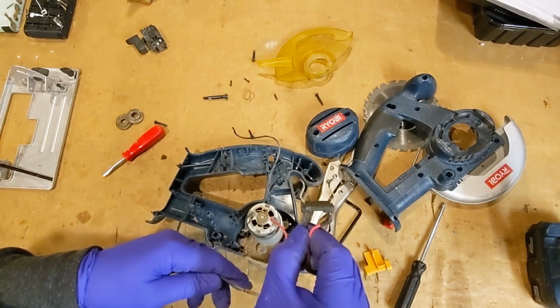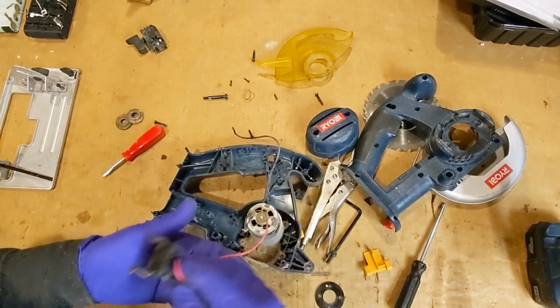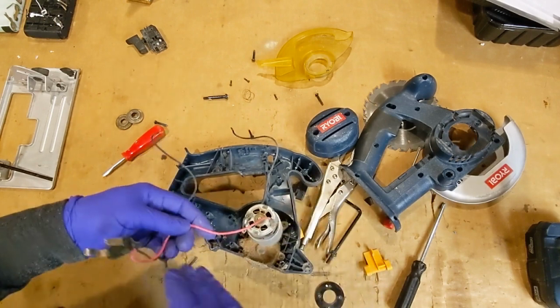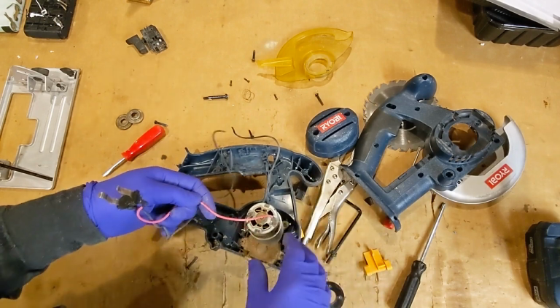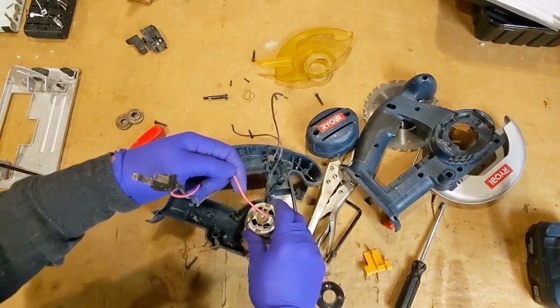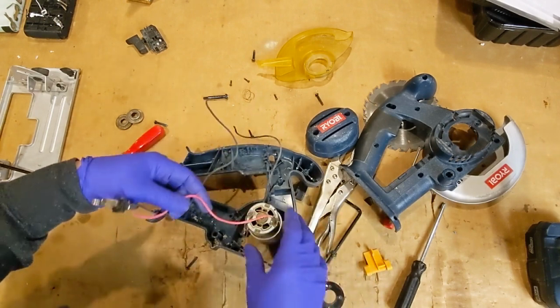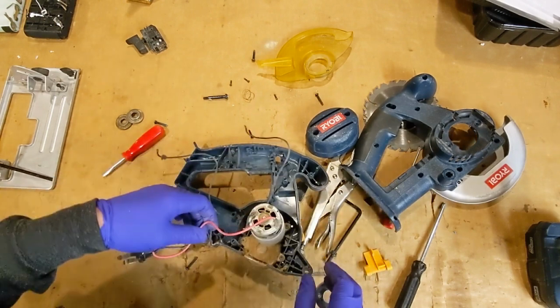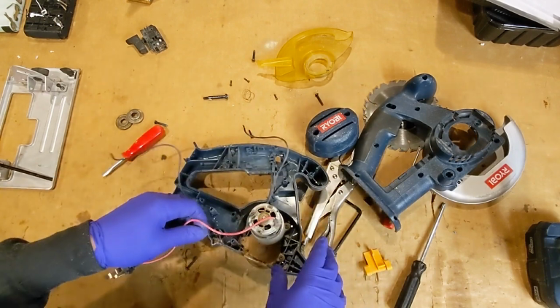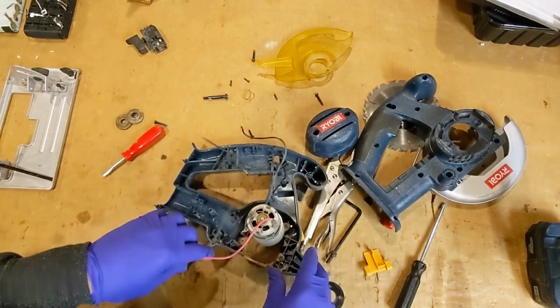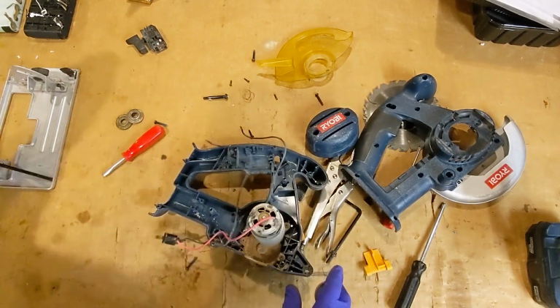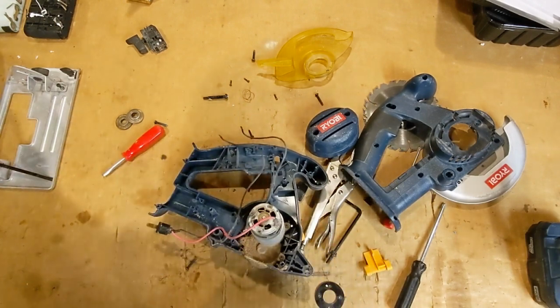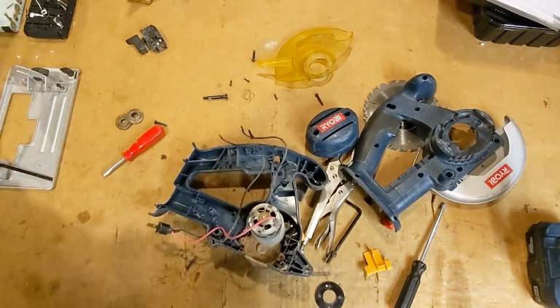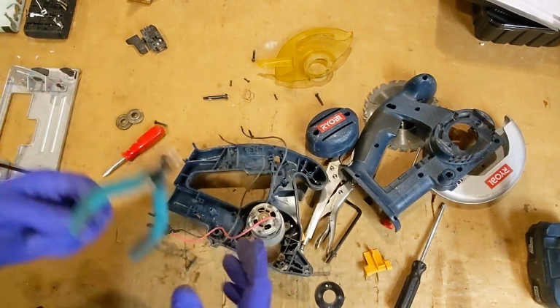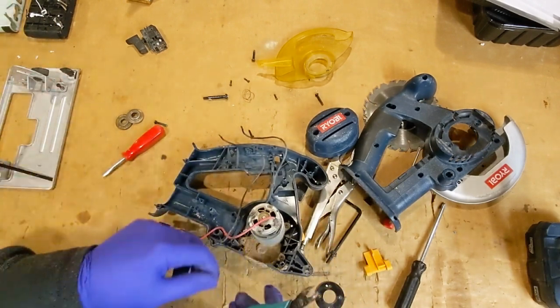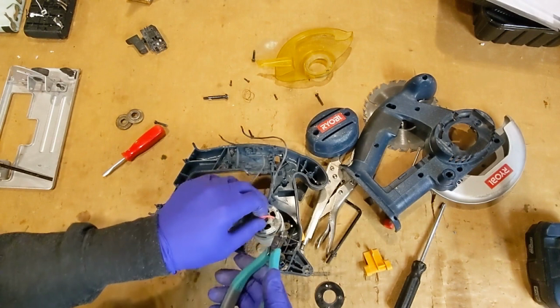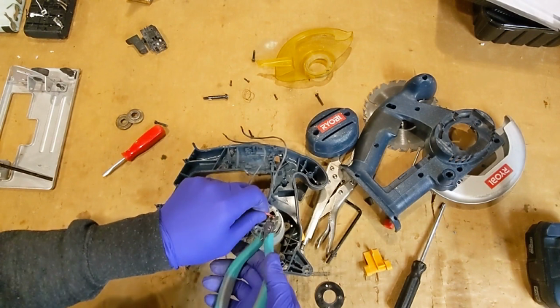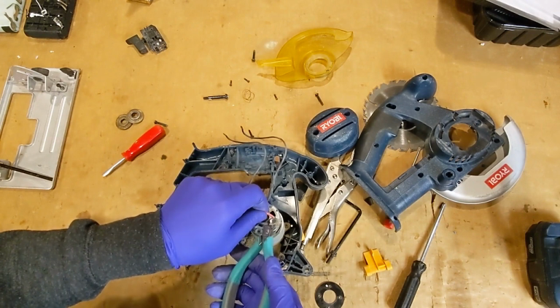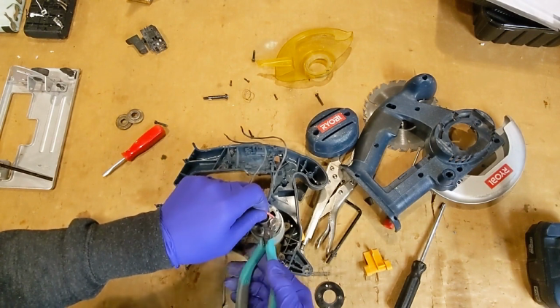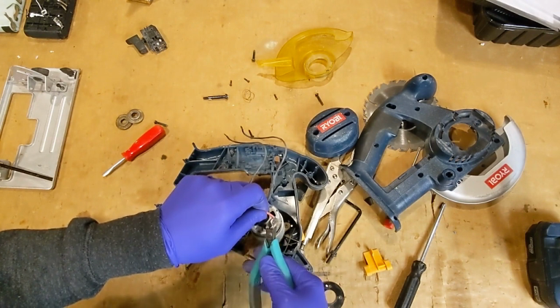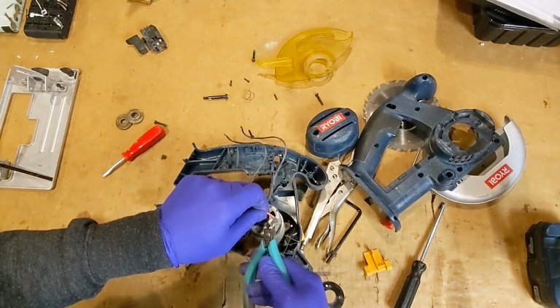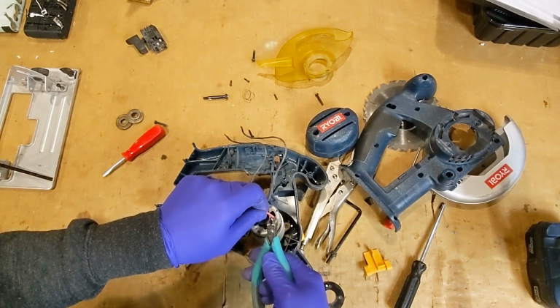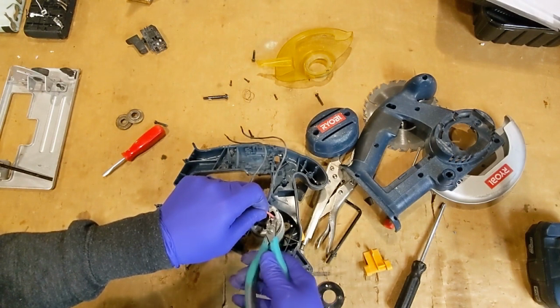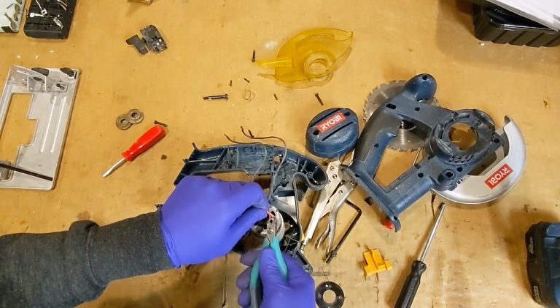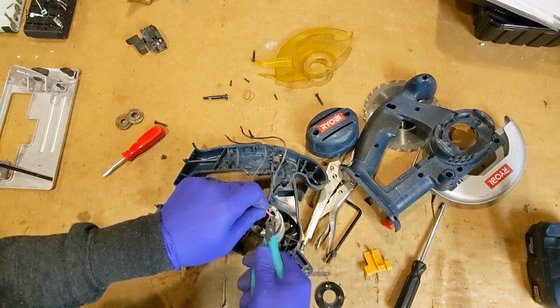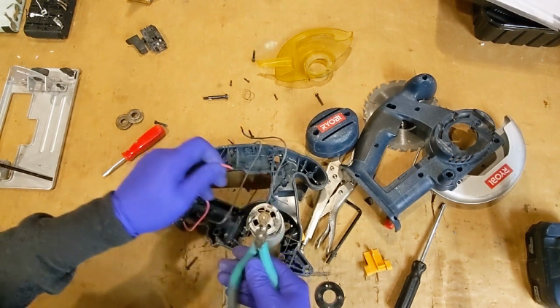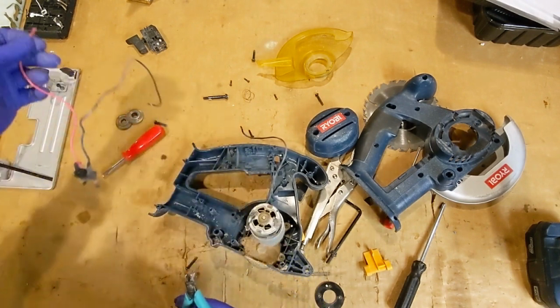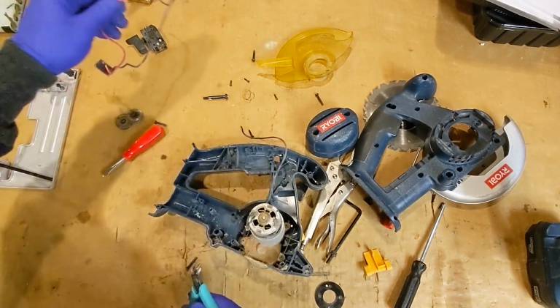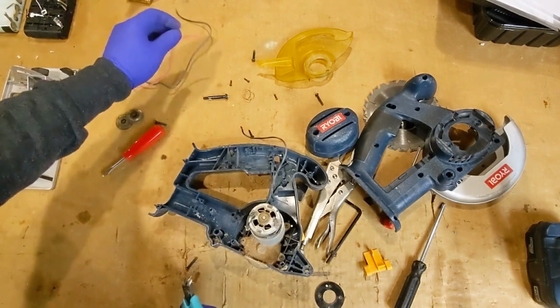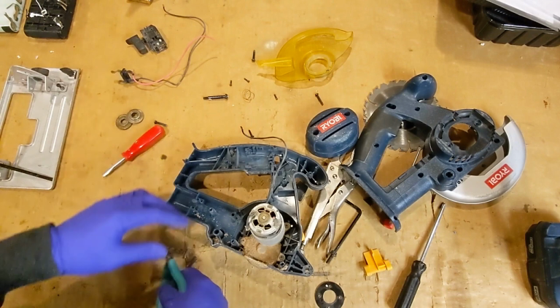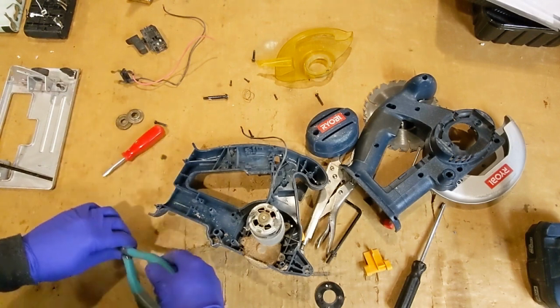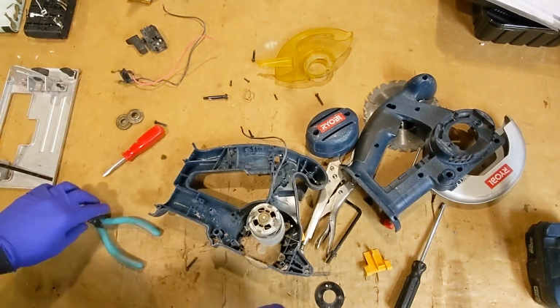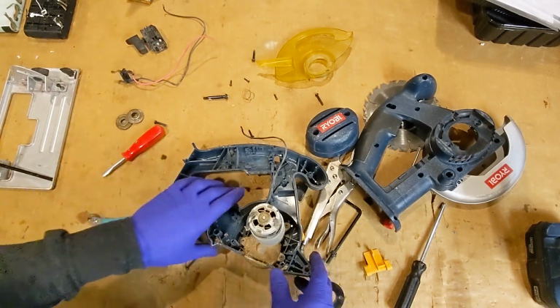More Ryobi contacts here. I already know this motor is busted because it shot the brushes out at me and a big cloud of smoke.